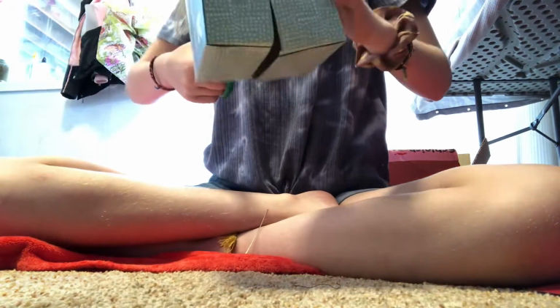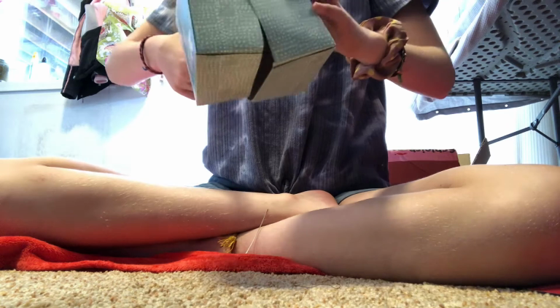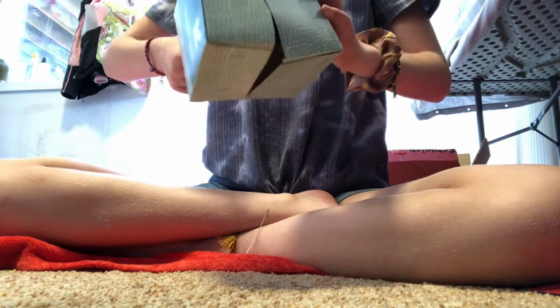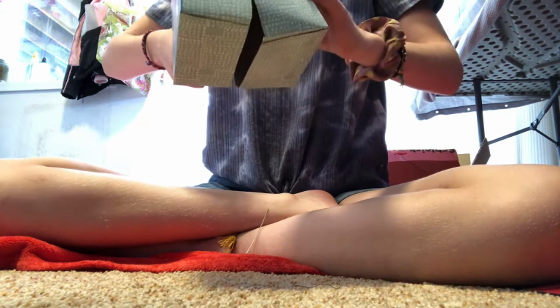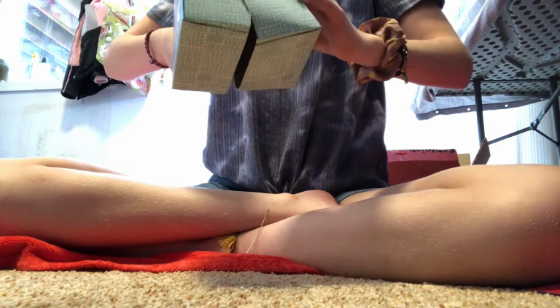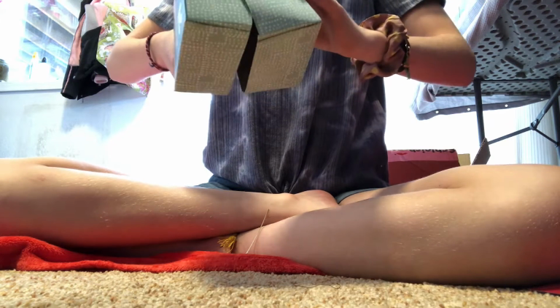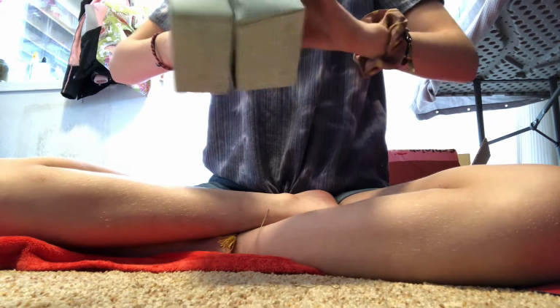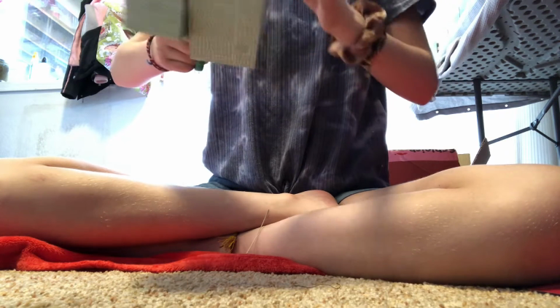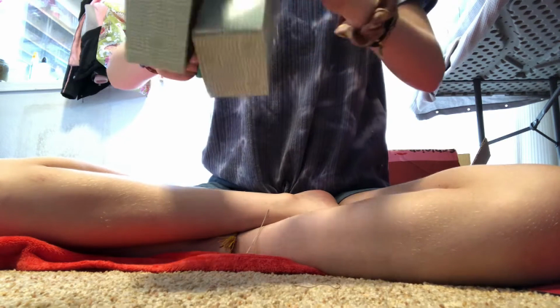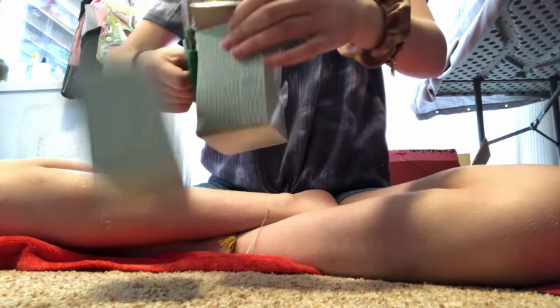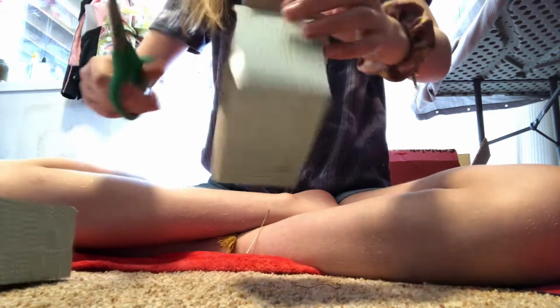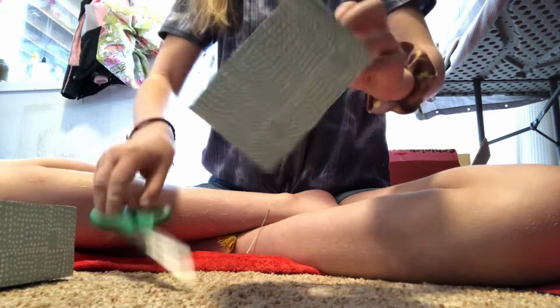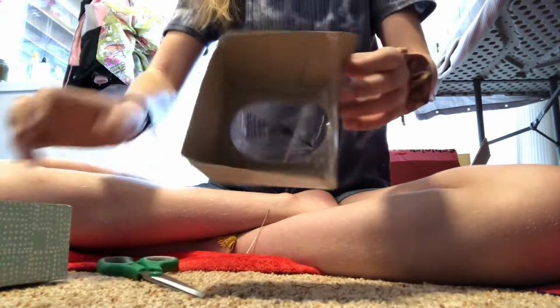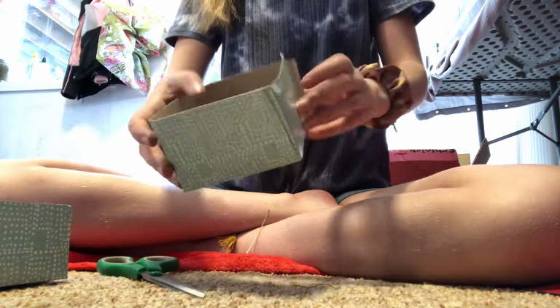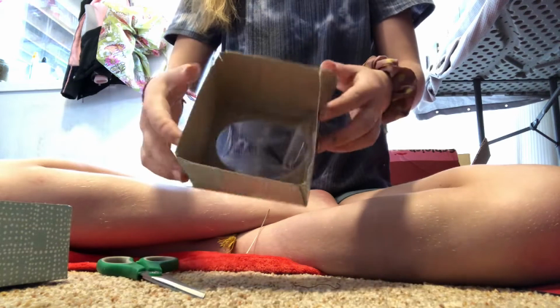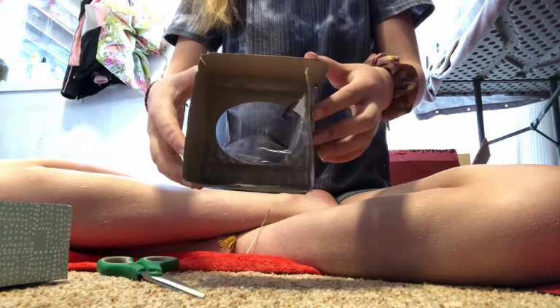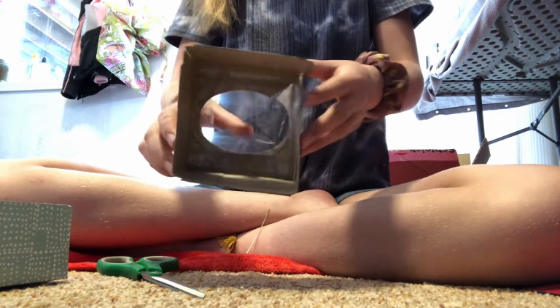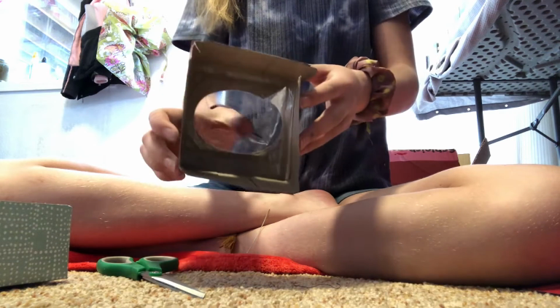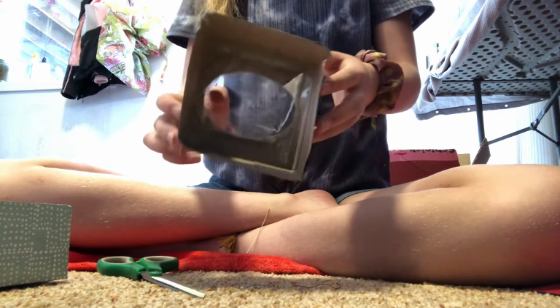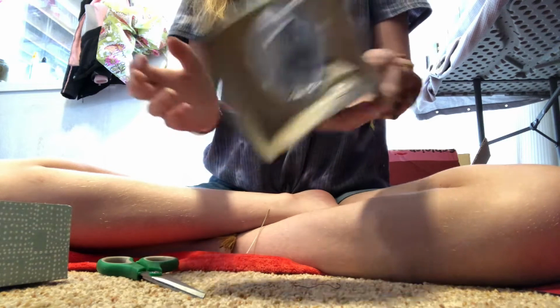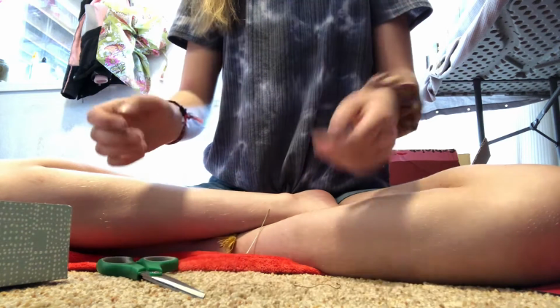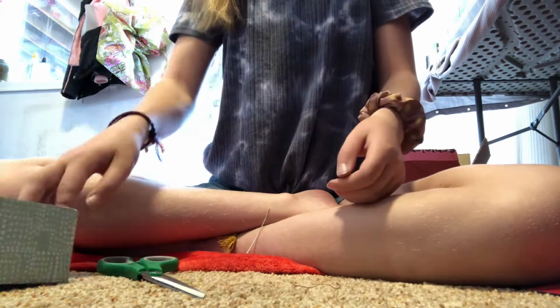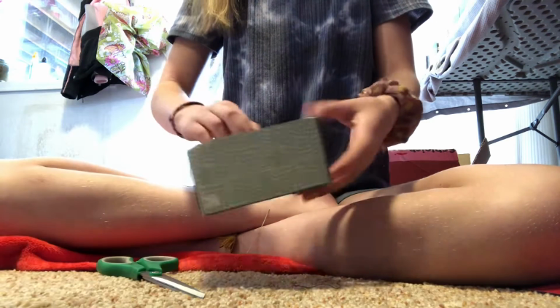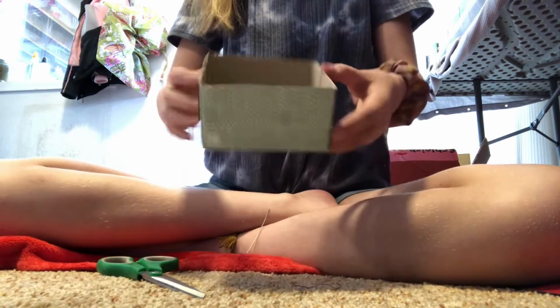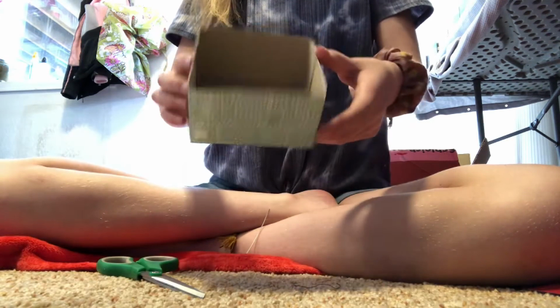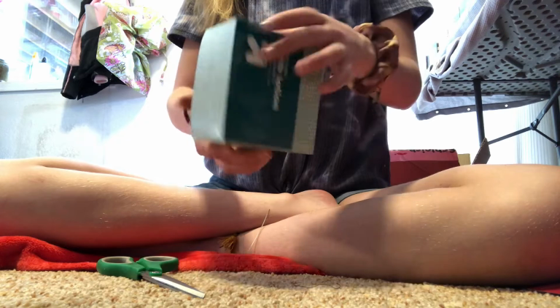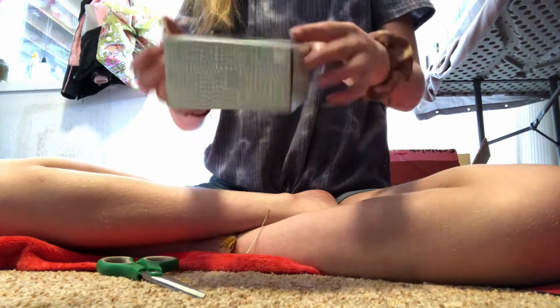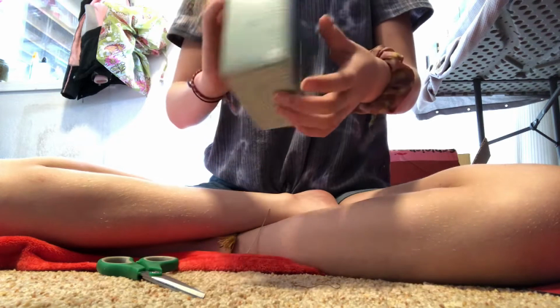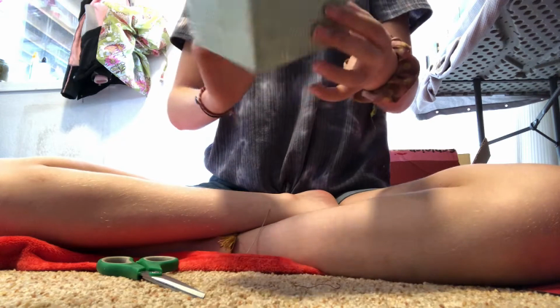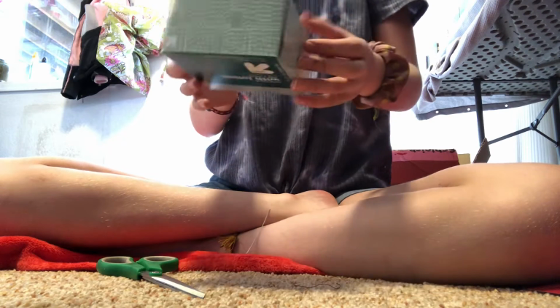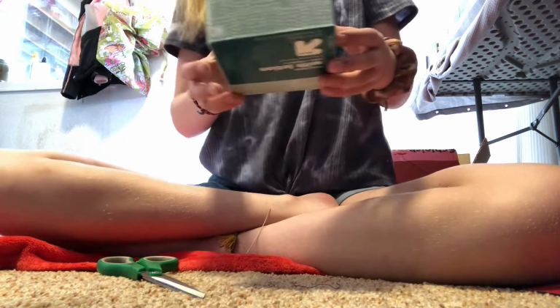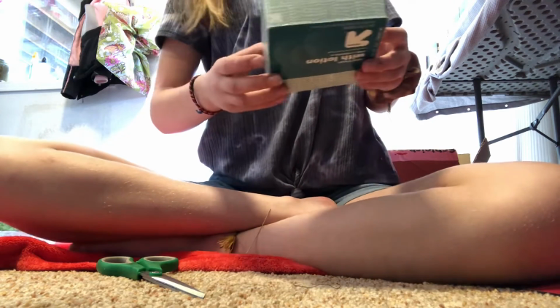I hope you enjoyed that interesting music. Anyway, once you've cut all the way through, you want to keep this piece — don't throw it away because you might need it later. You've got this nice little square — very beautiful.